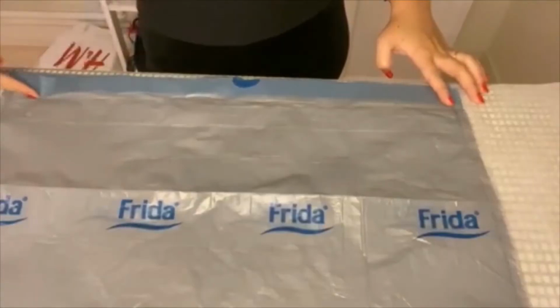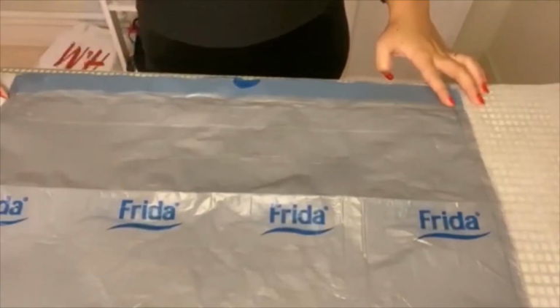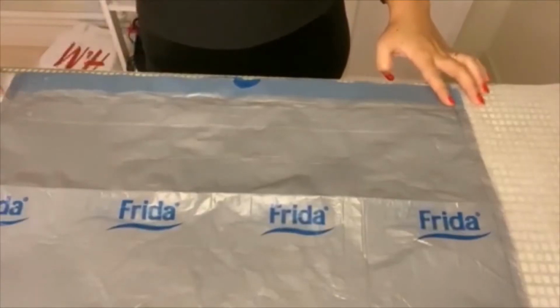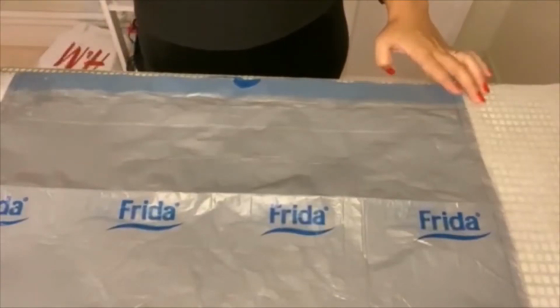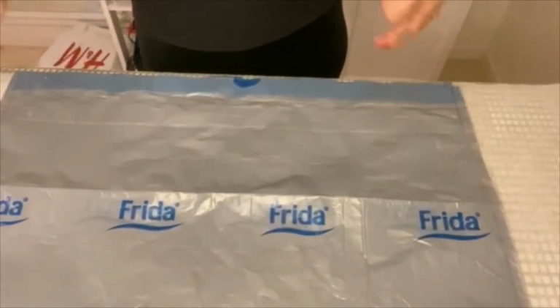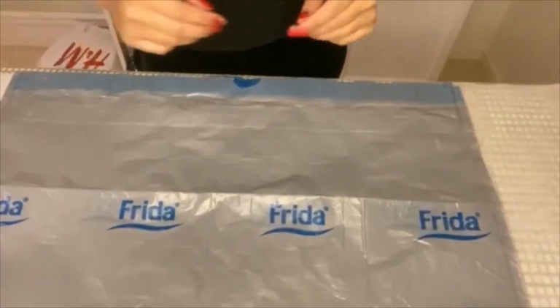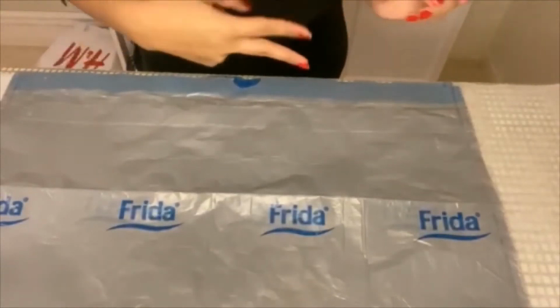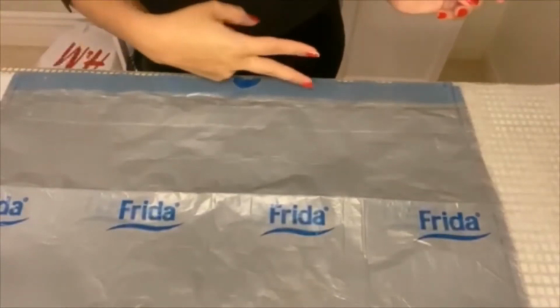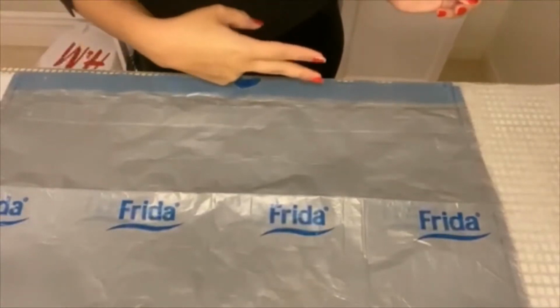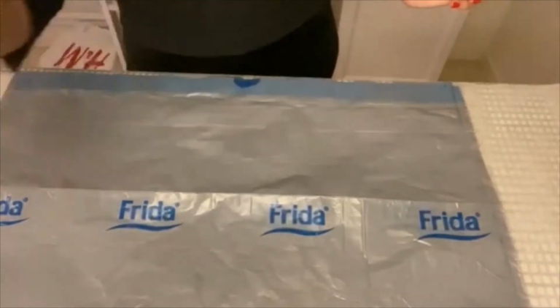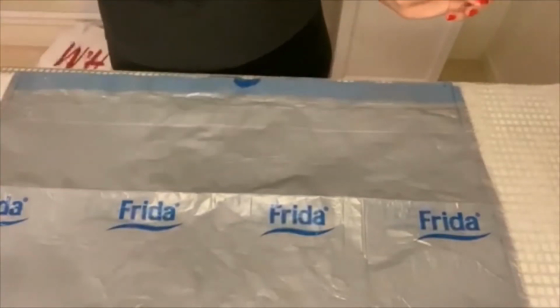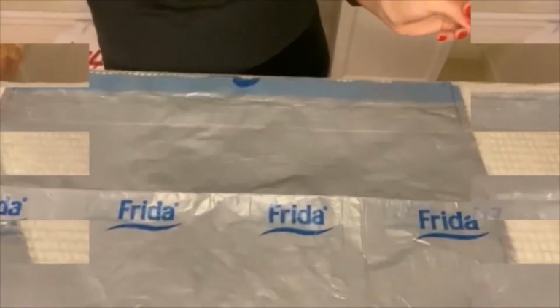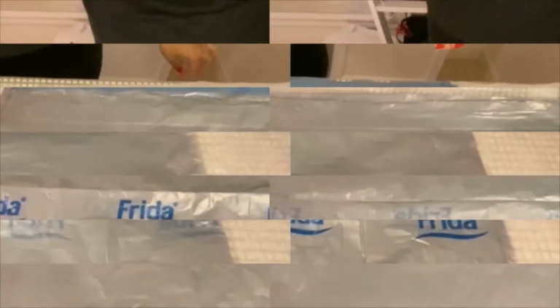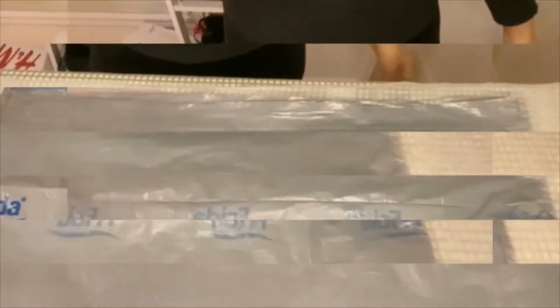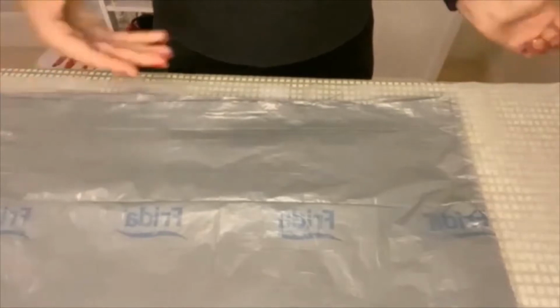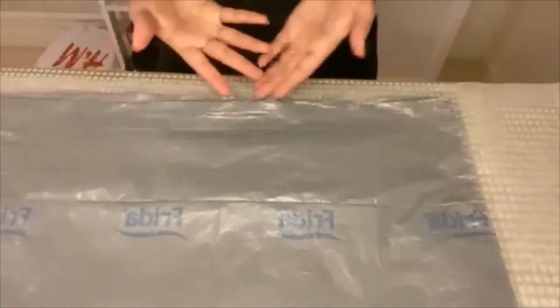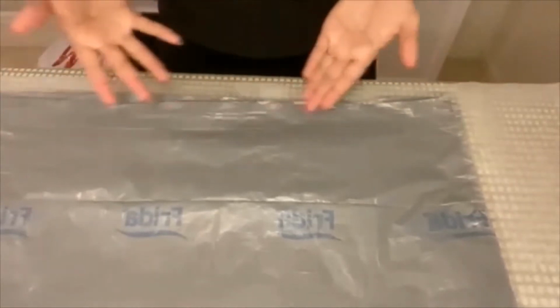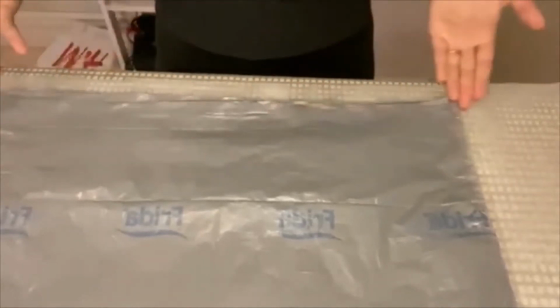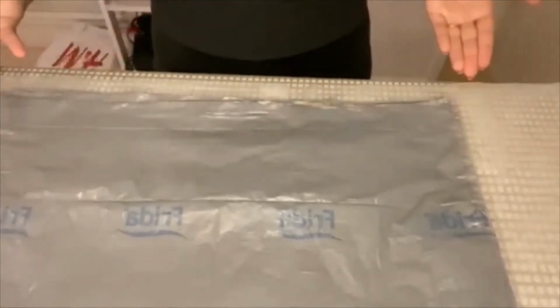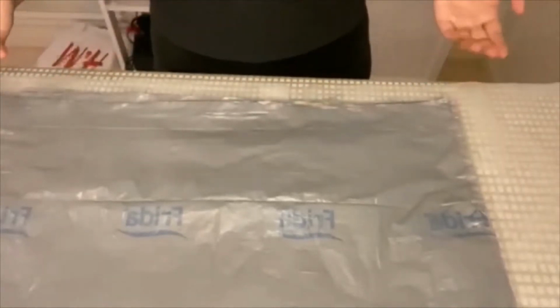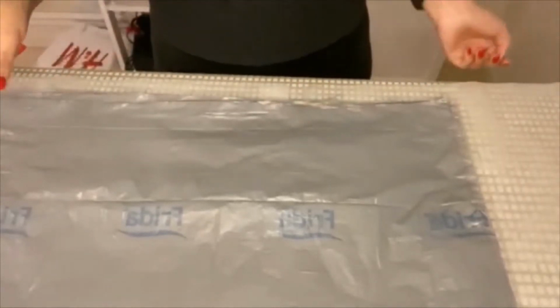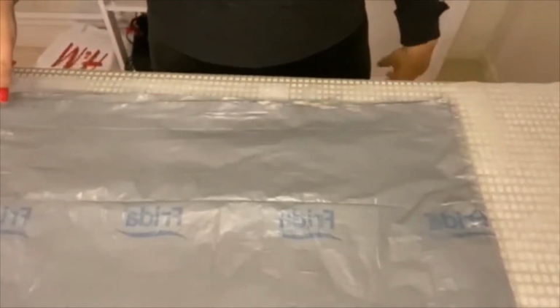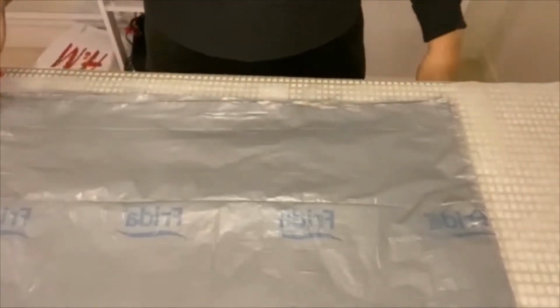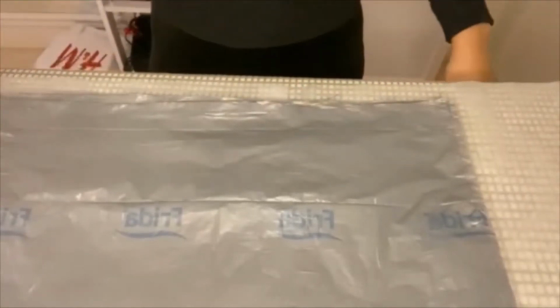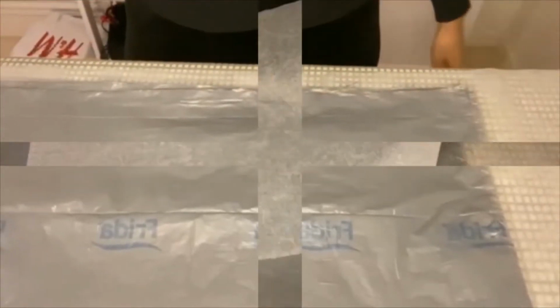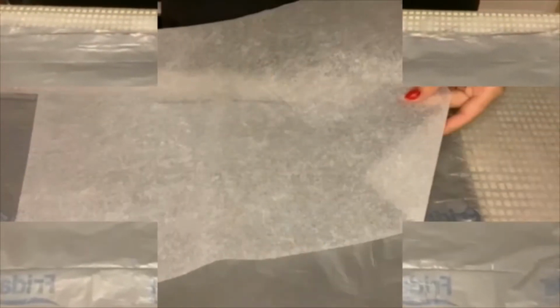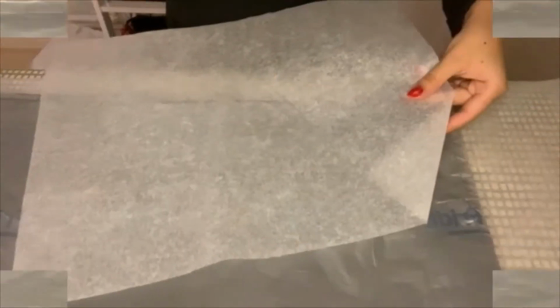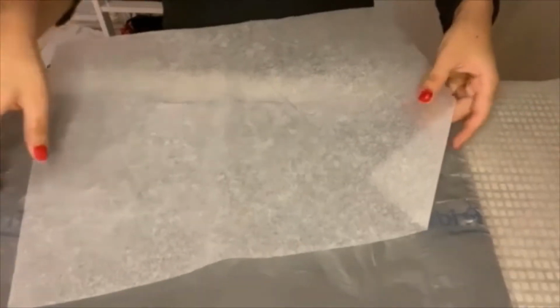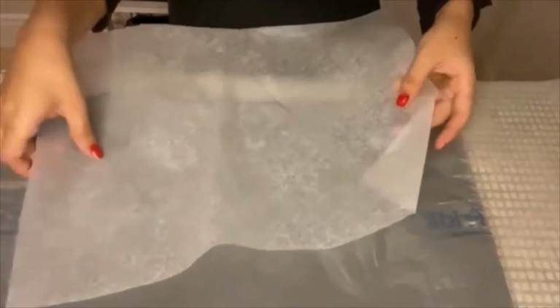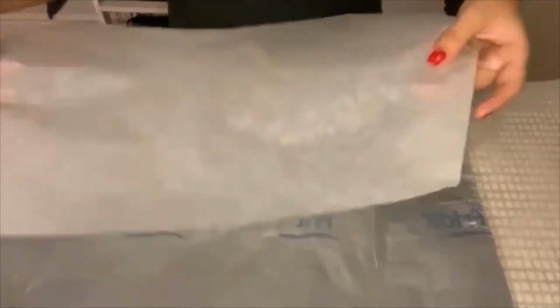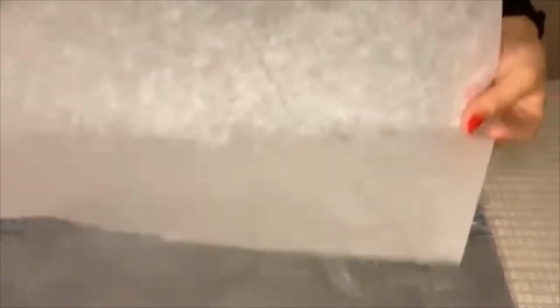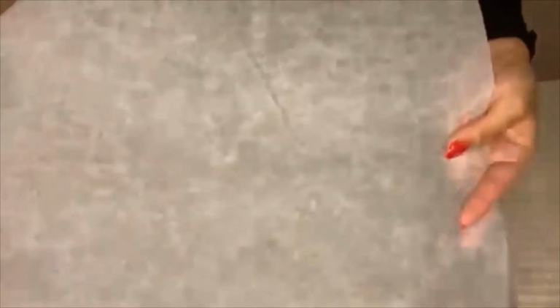You take your regular plastic bag and you cut the top off by the handles. You will later have a square. Then you take parchment paper,